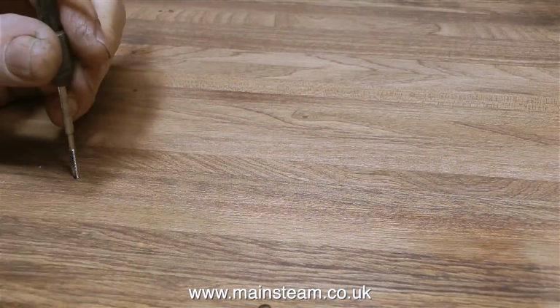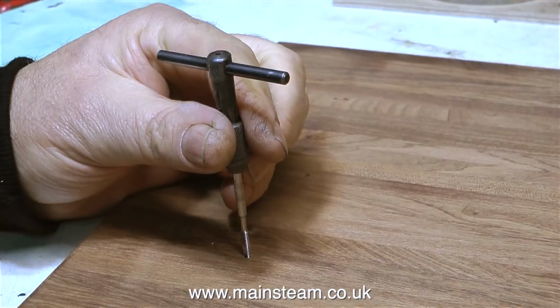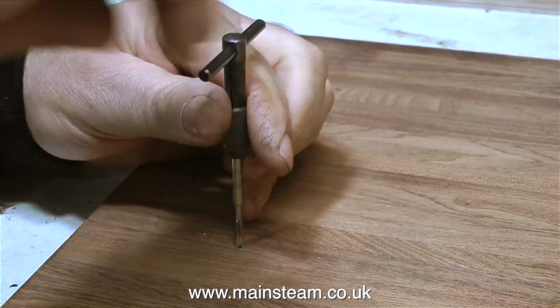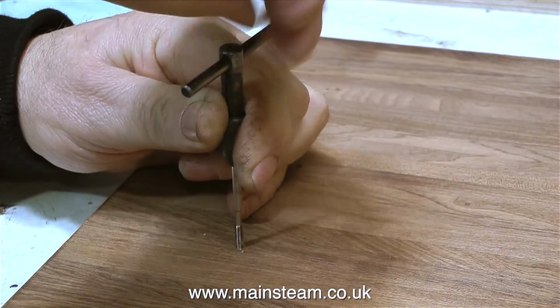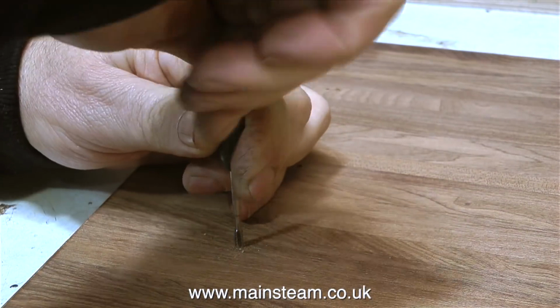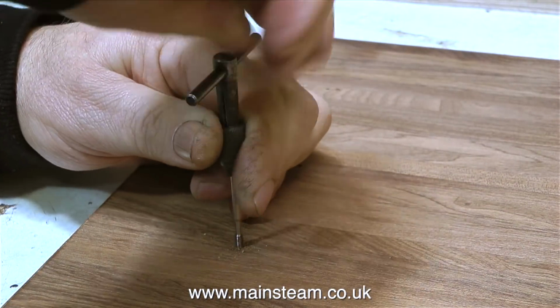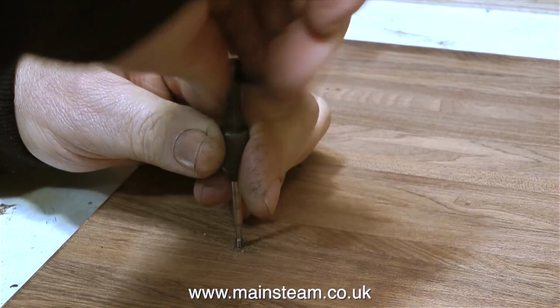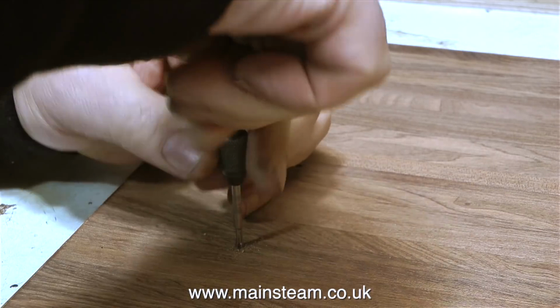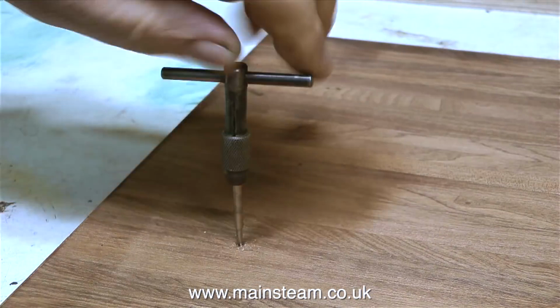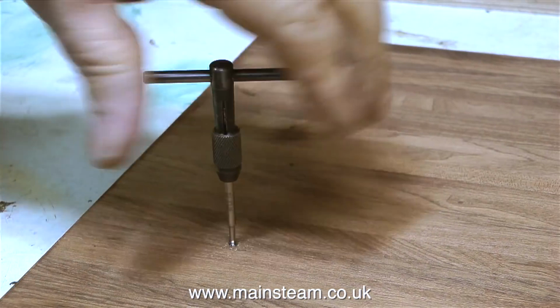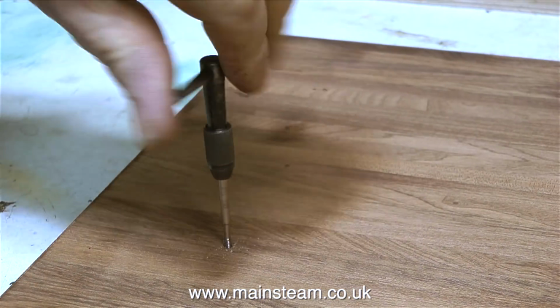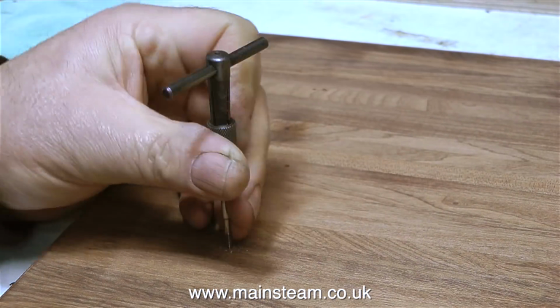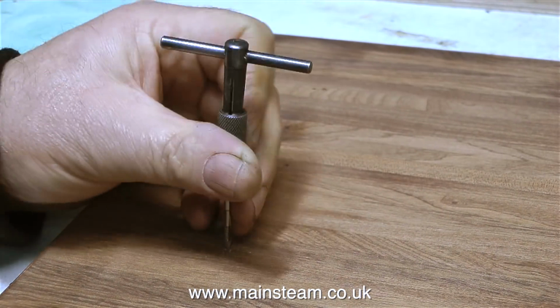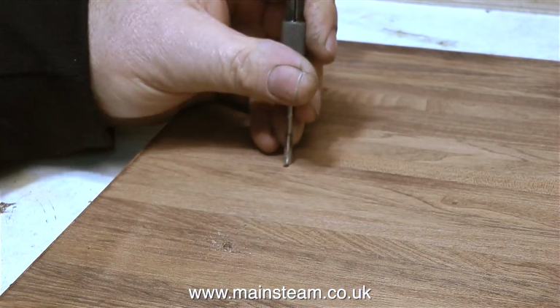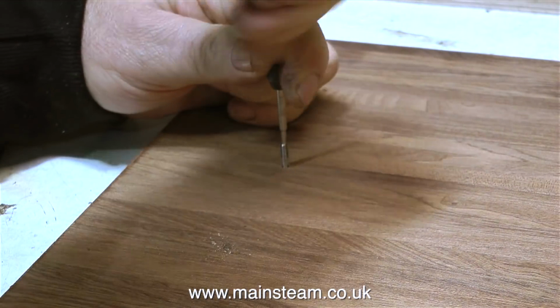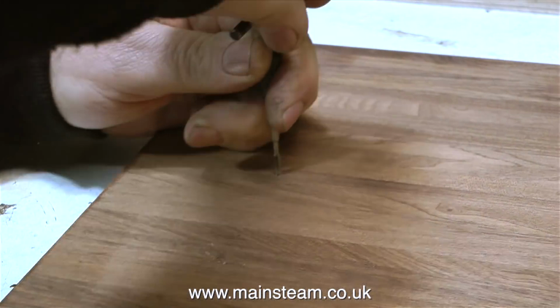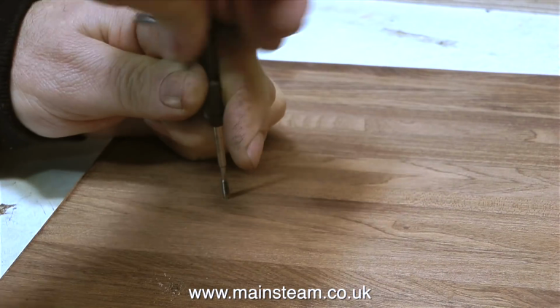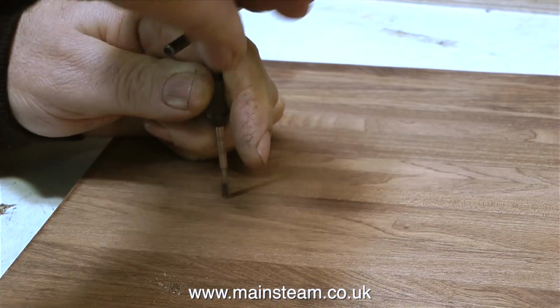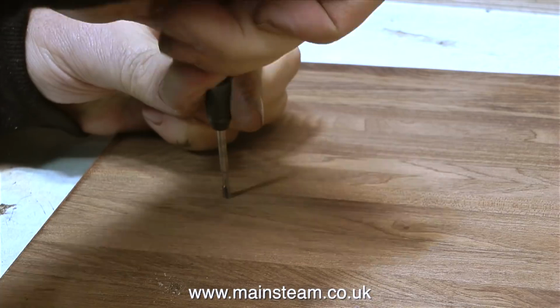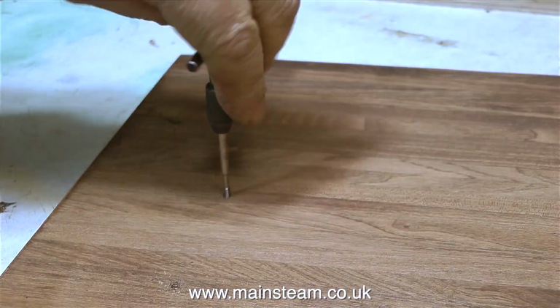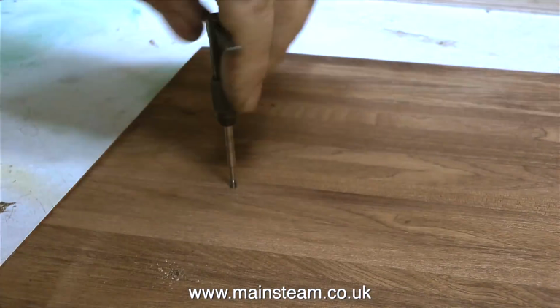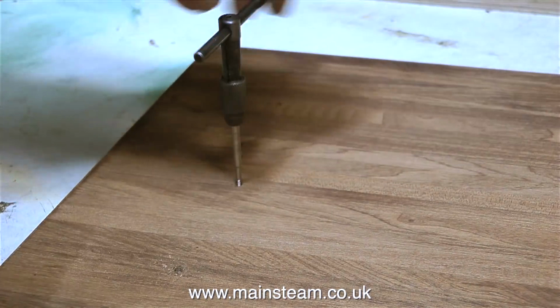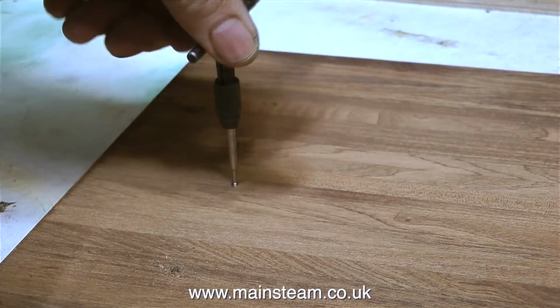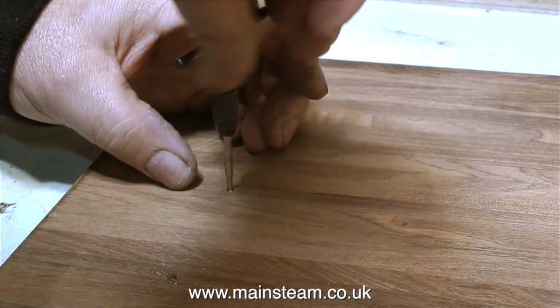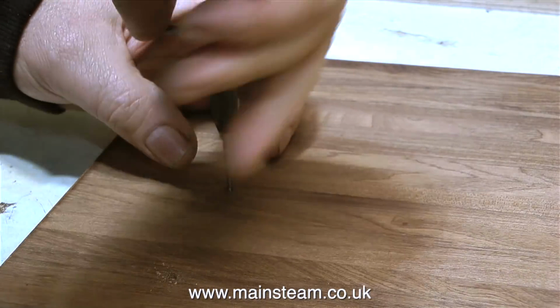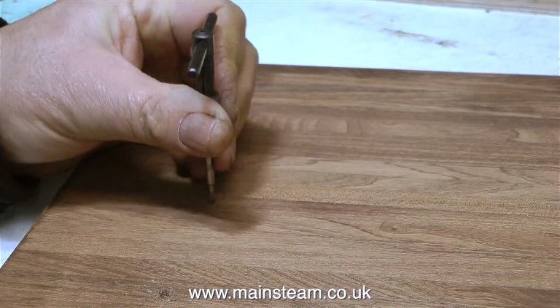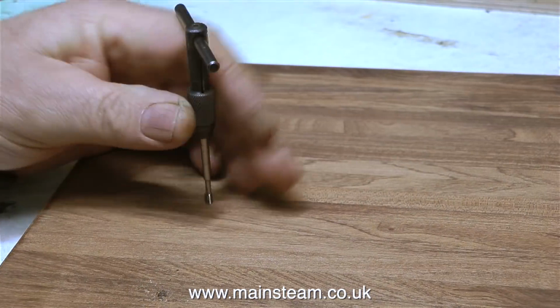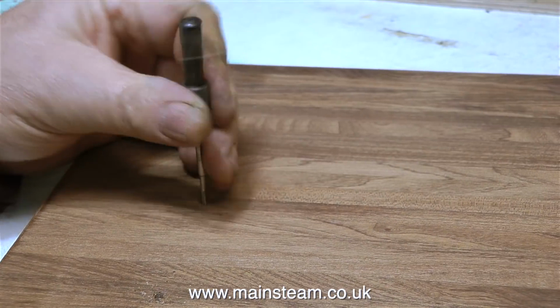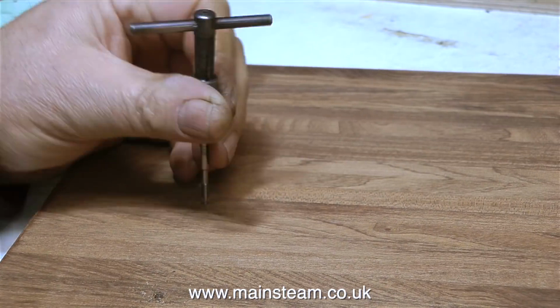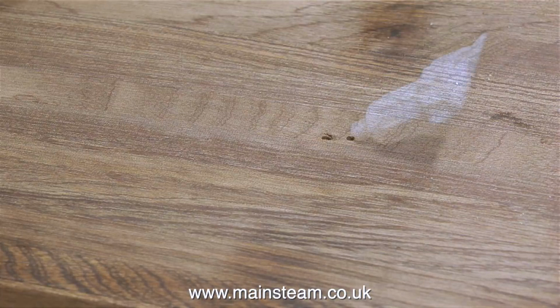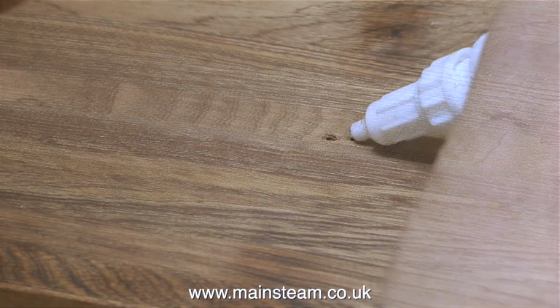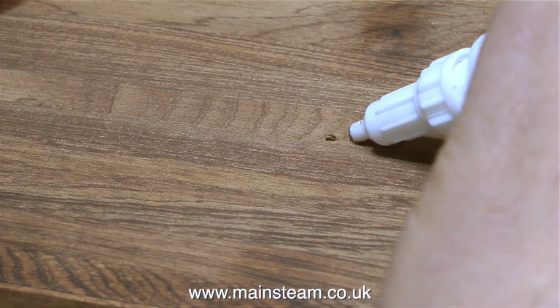This is a 4BA tap, so obviously I'm threading the holes 4BA. And once the holes are threaded in the wood, I will pour in some very thin cyanoacrylate adhesive, or CA glue, or super glue, which will strengthen the threads.